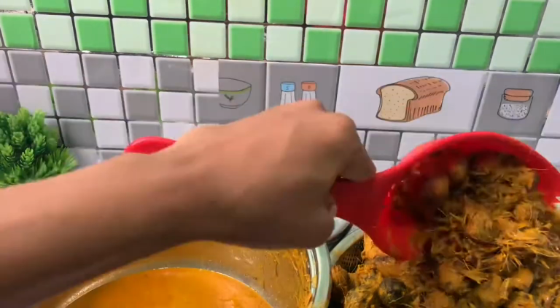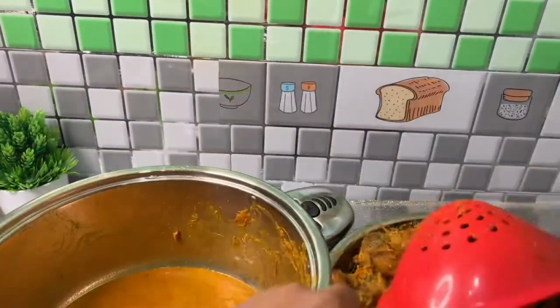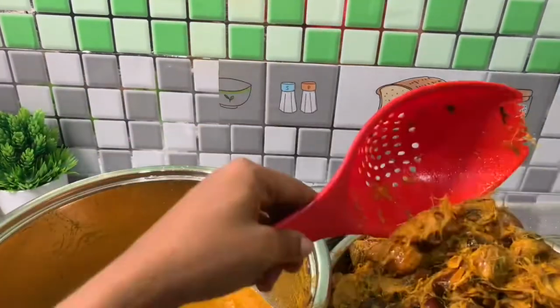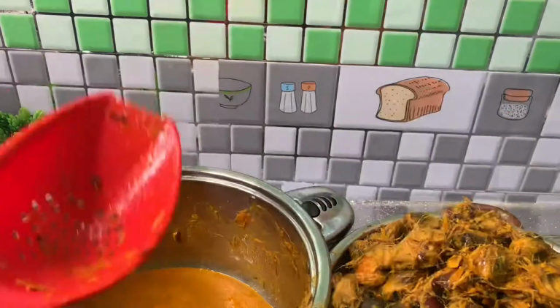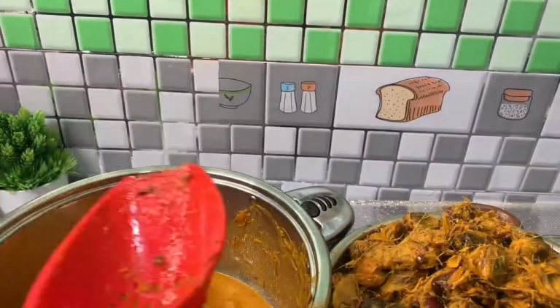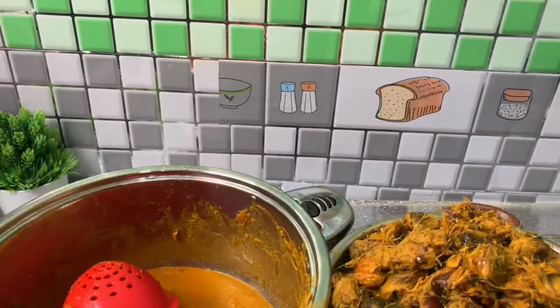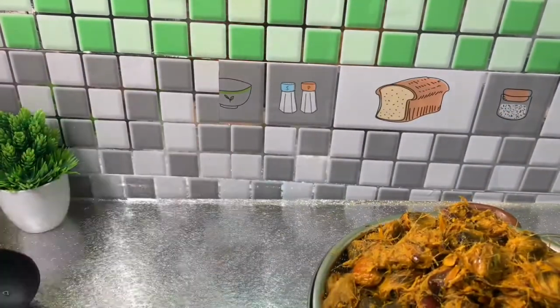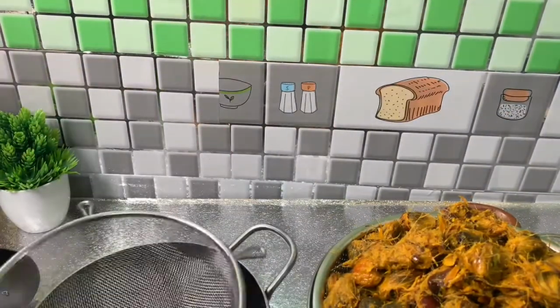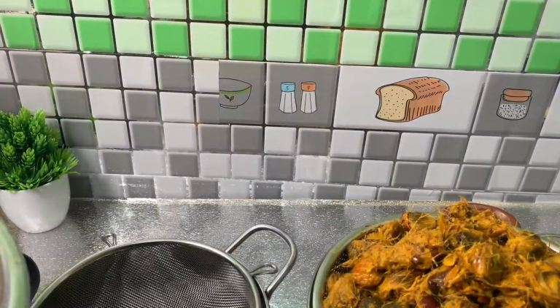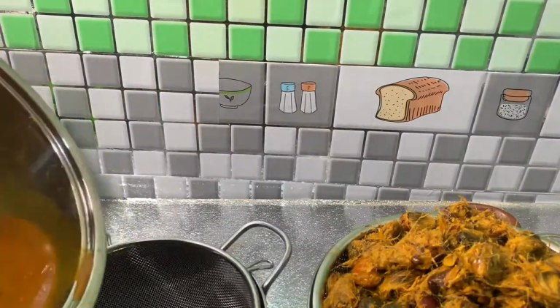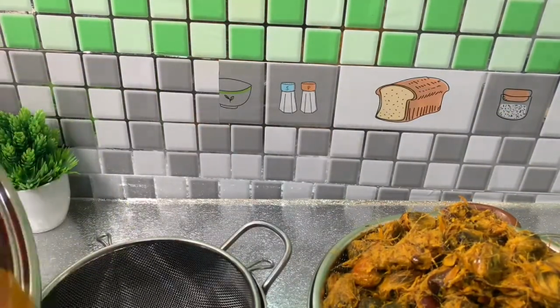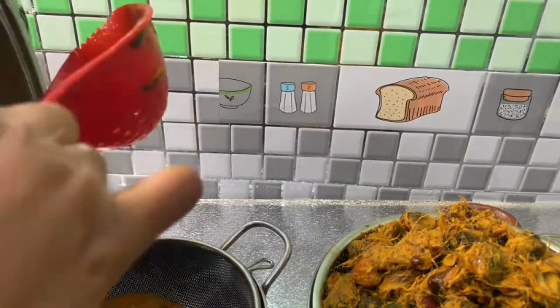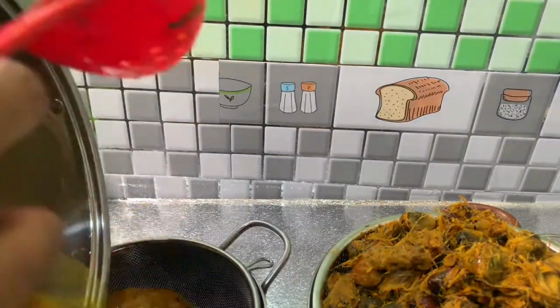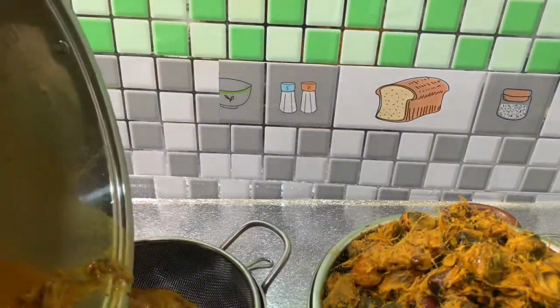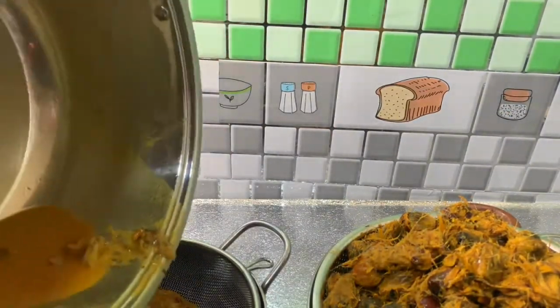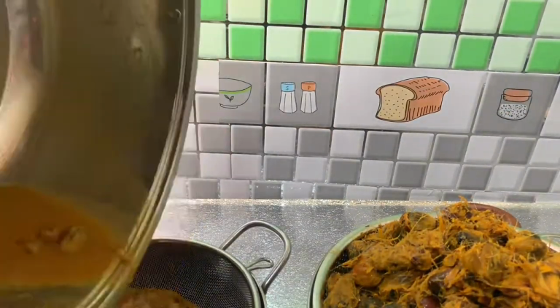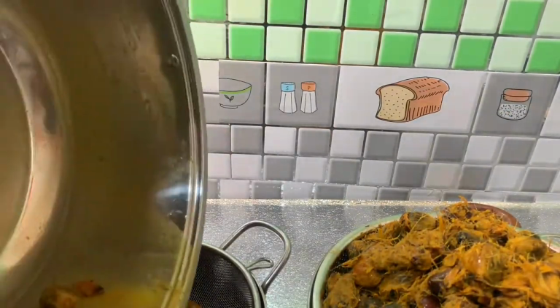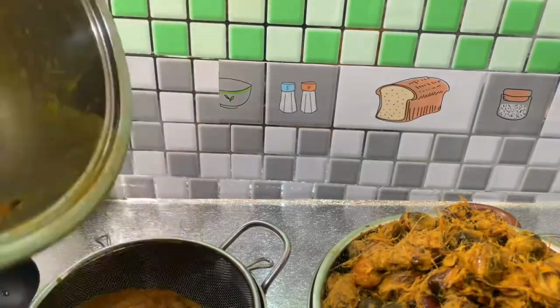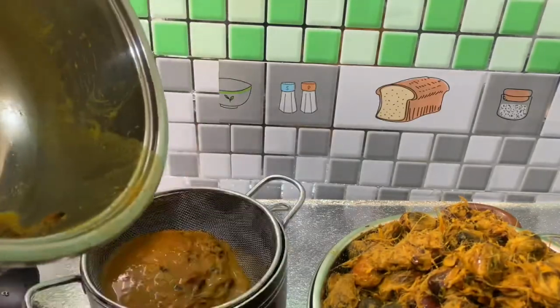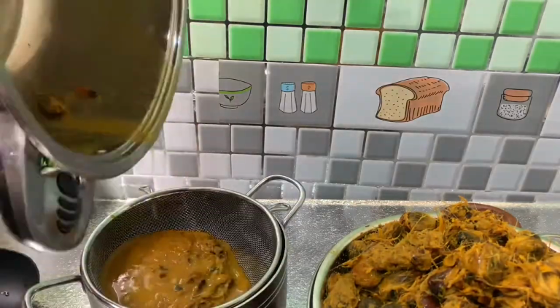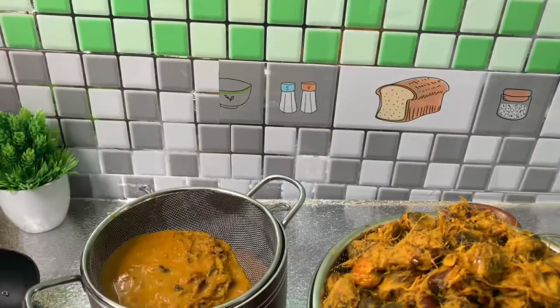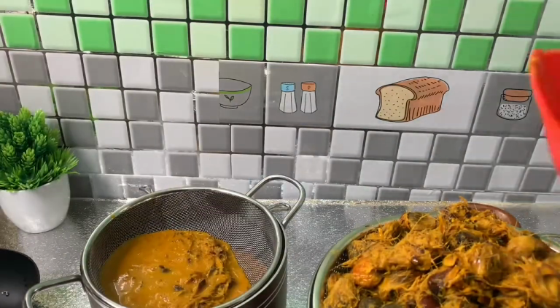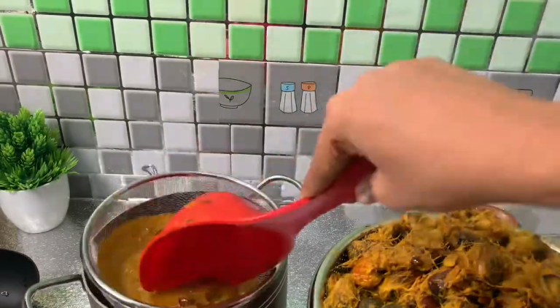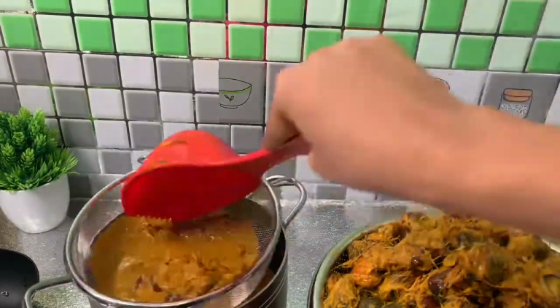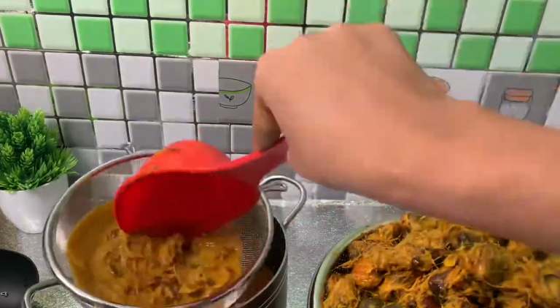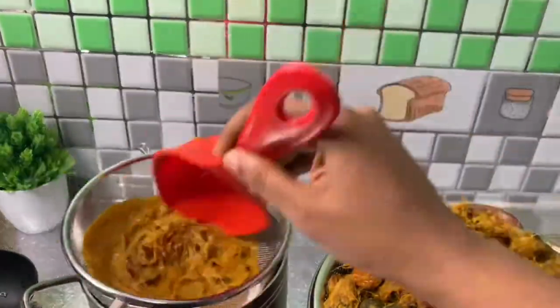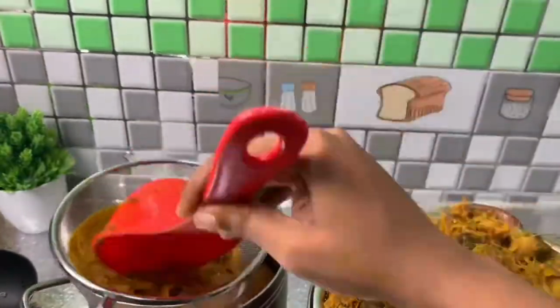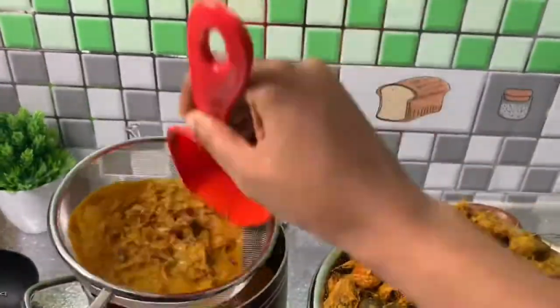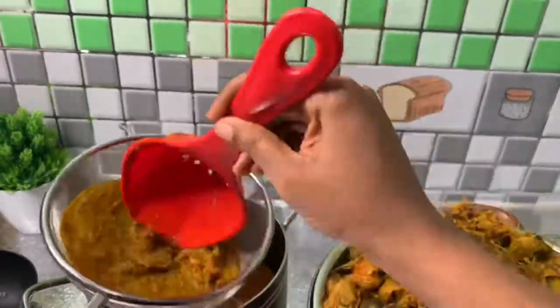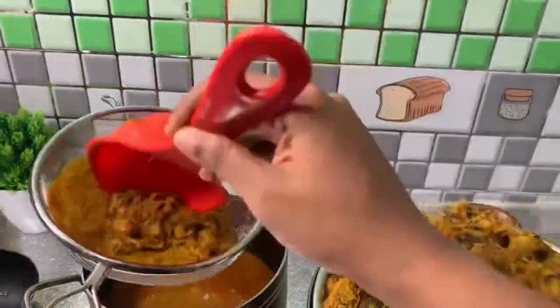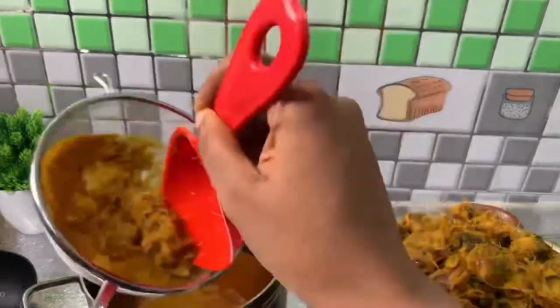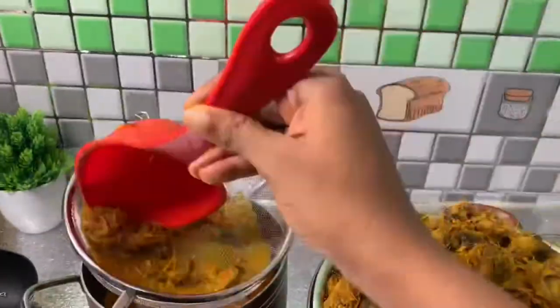There is a difference between the banga juice and the banga paste. Once you dehydrate the juice — either by boiling or by some other means — what you will have left is the banga paste.